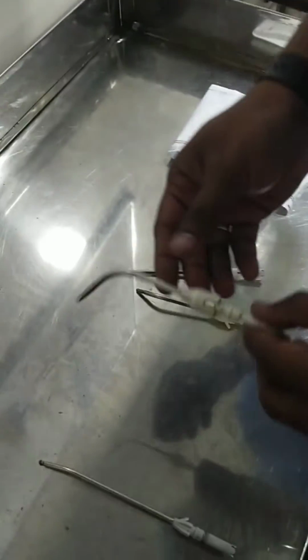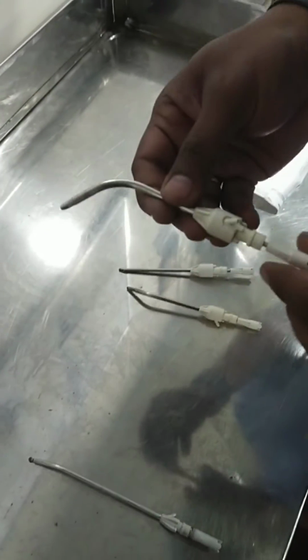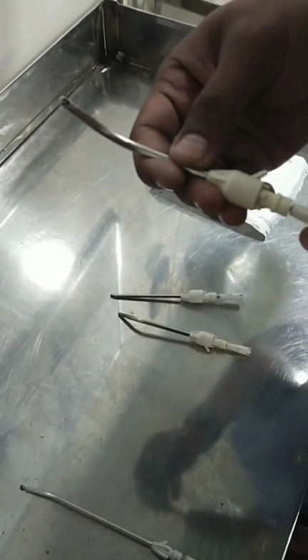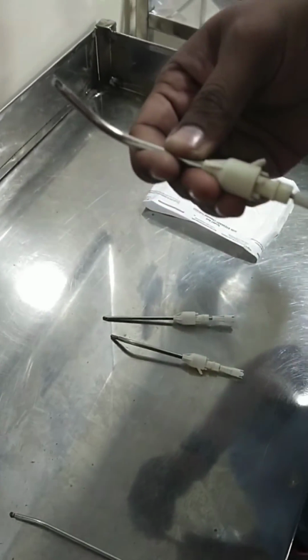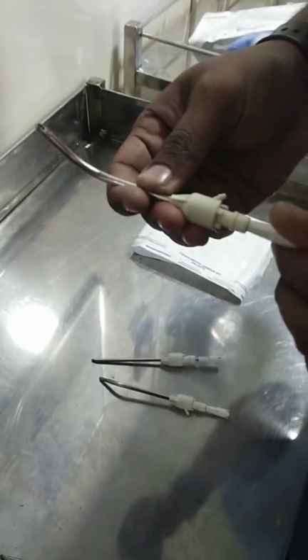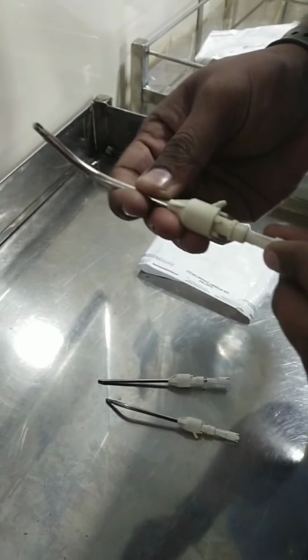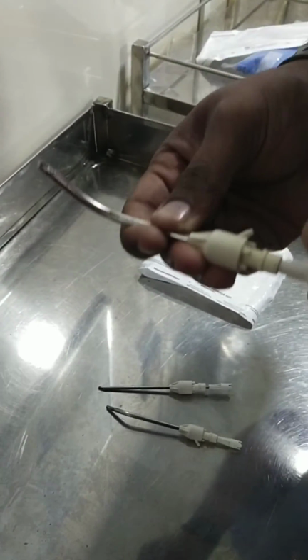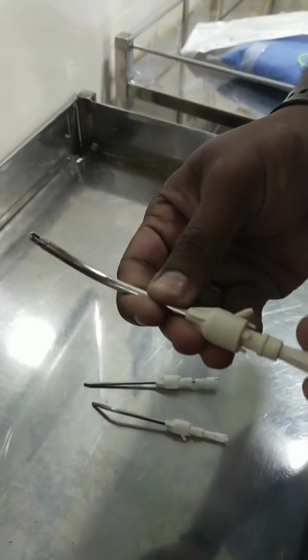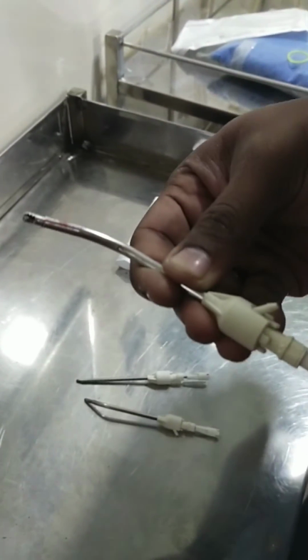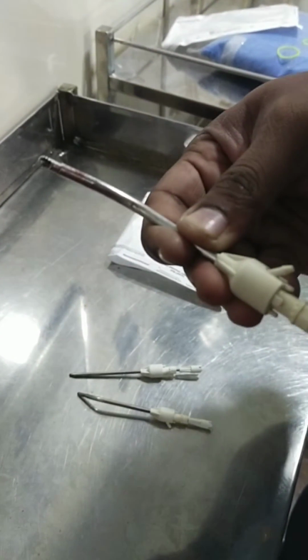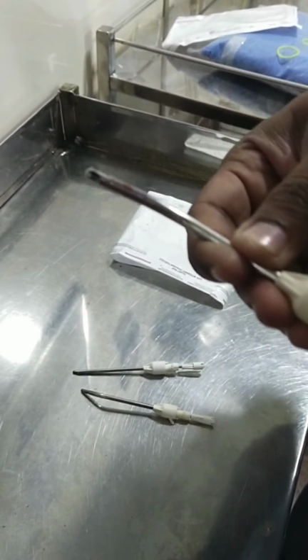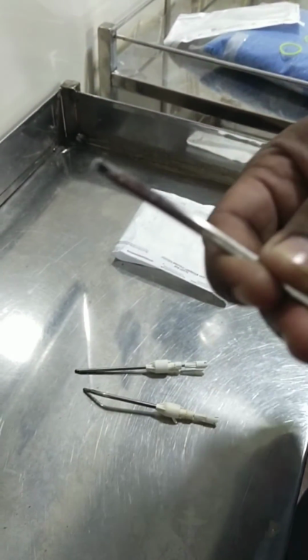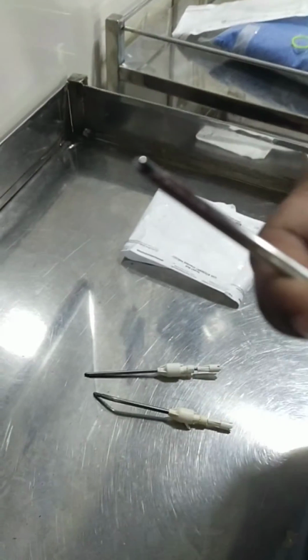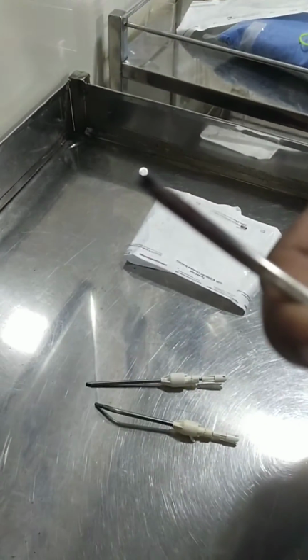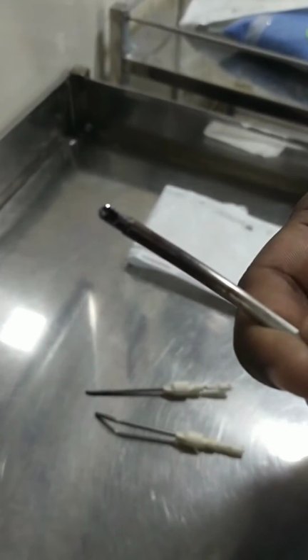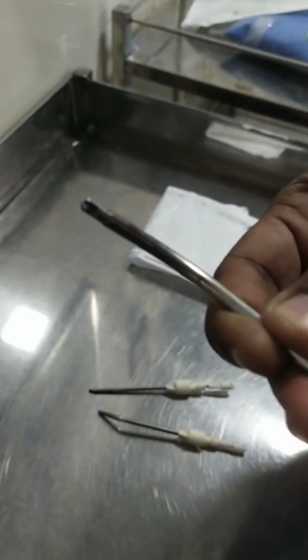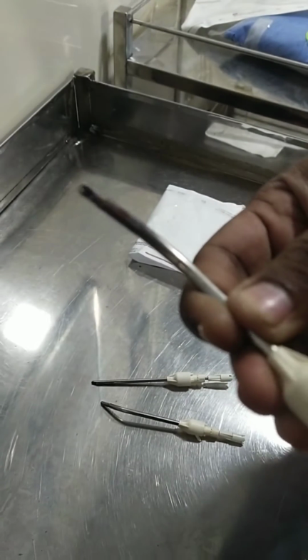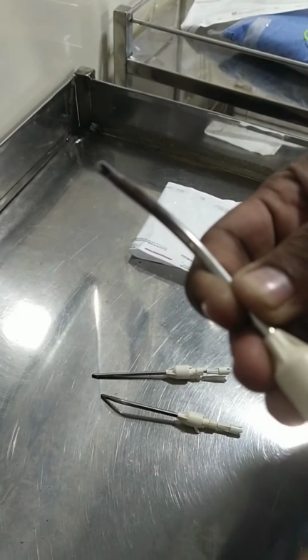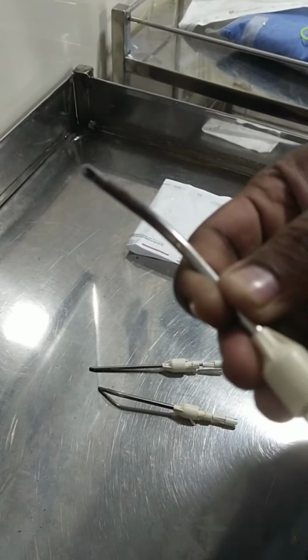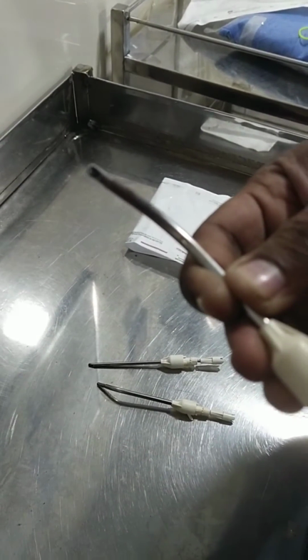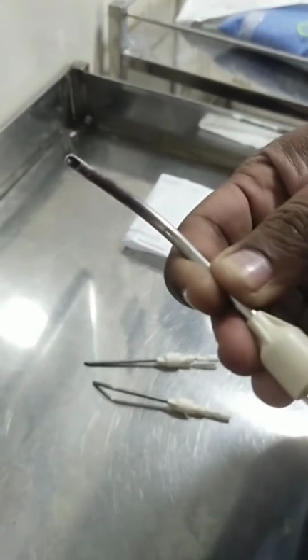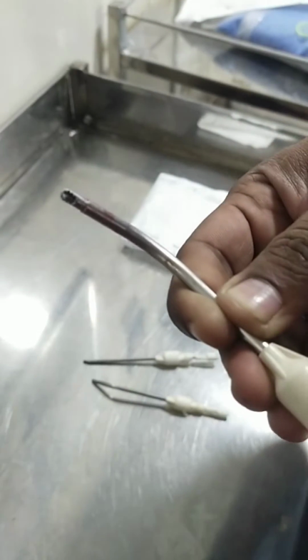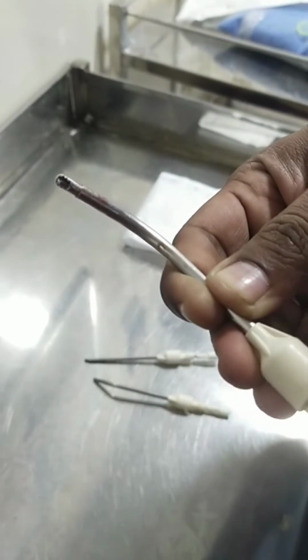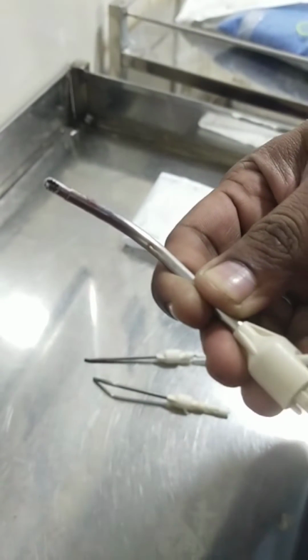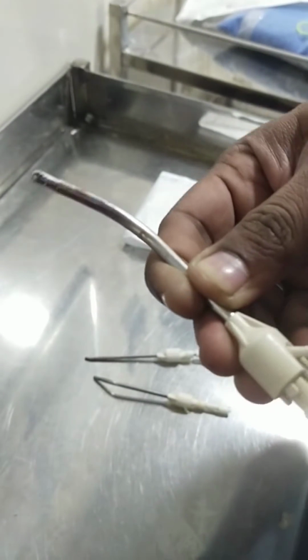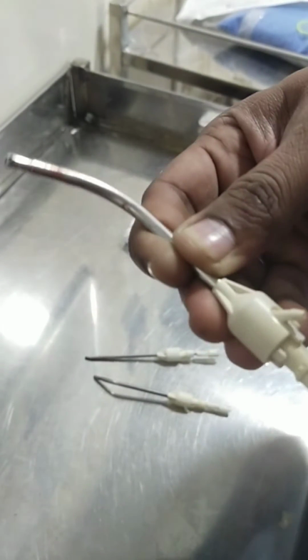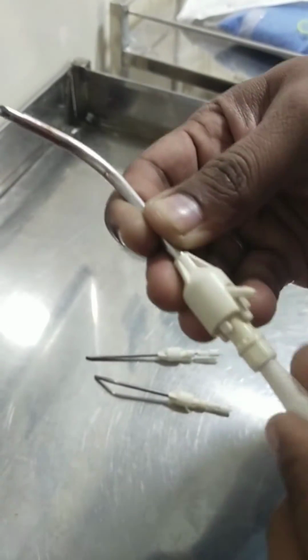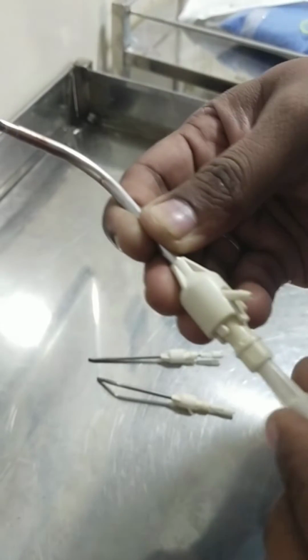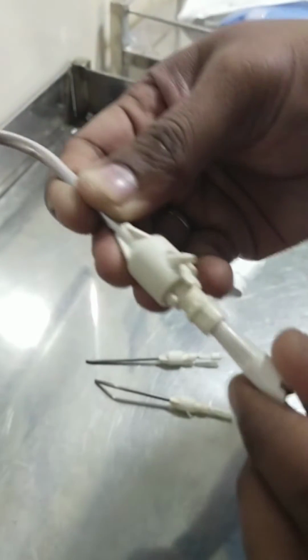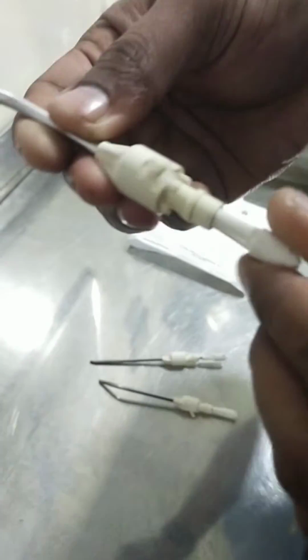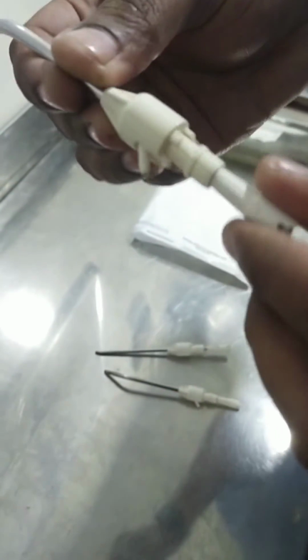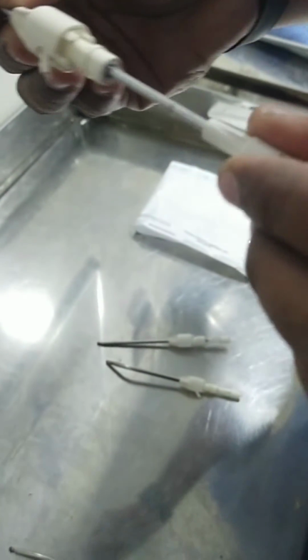Next thing — this is a 60 degree blade. Here when you rotate, the tip is not rotating — you can see it closely. I am rotating but it is not rotating at all. This is because inside the stem got damaged.